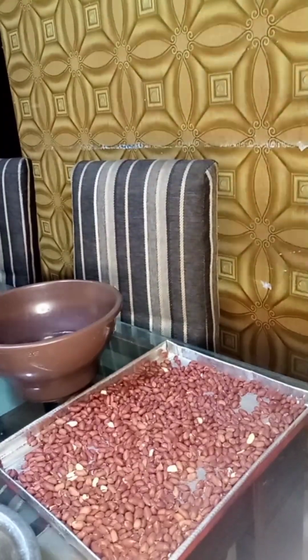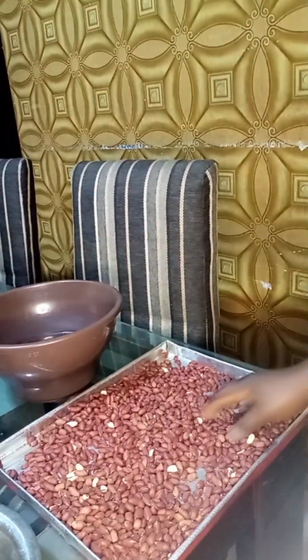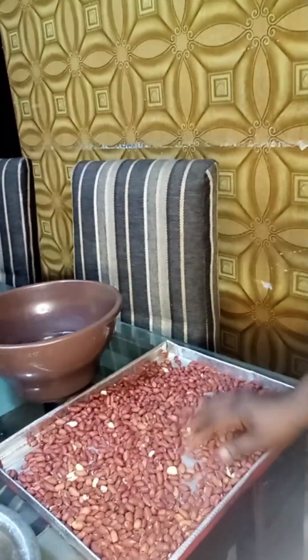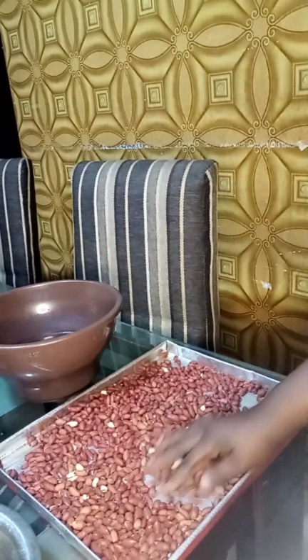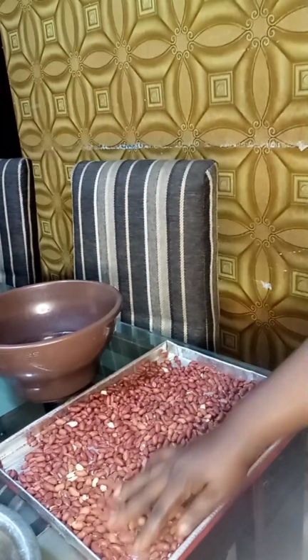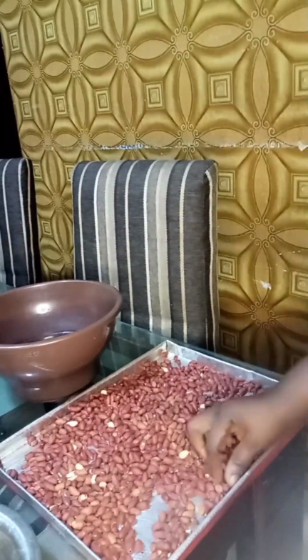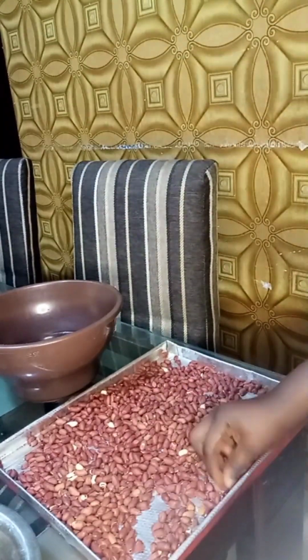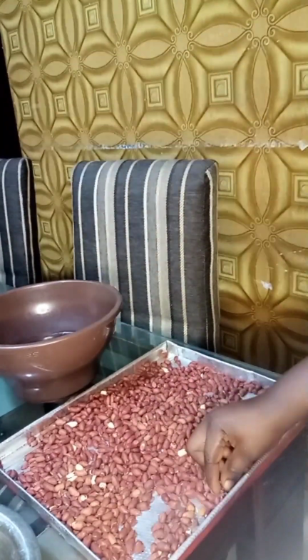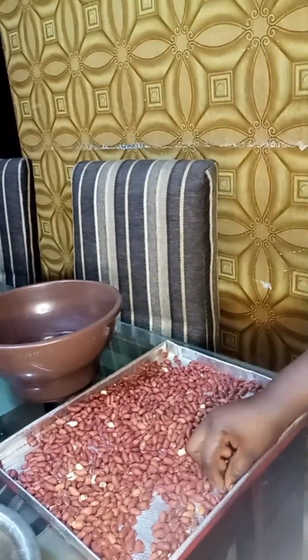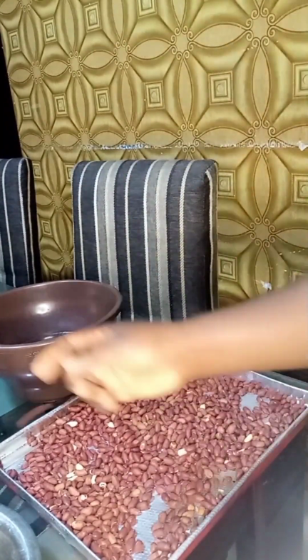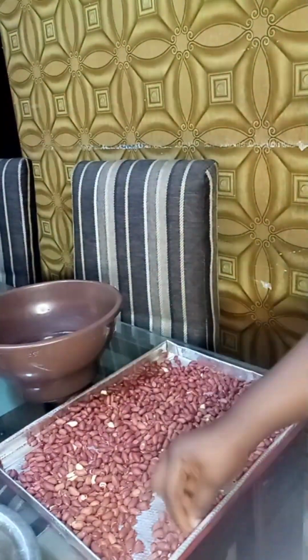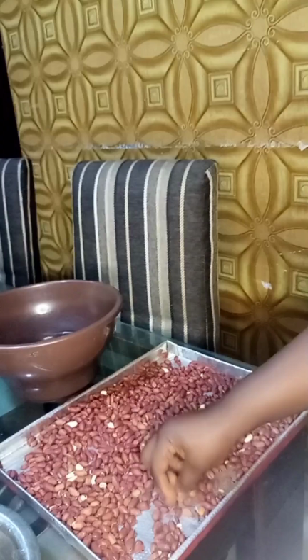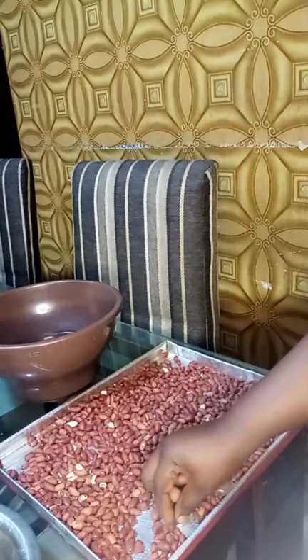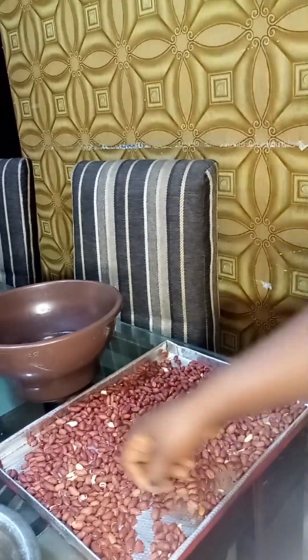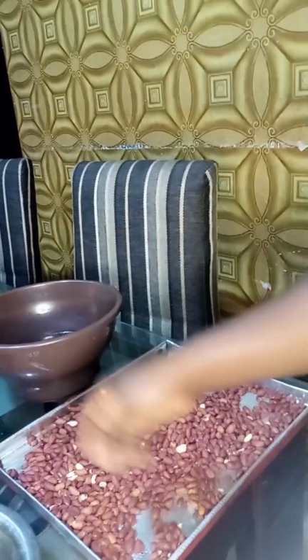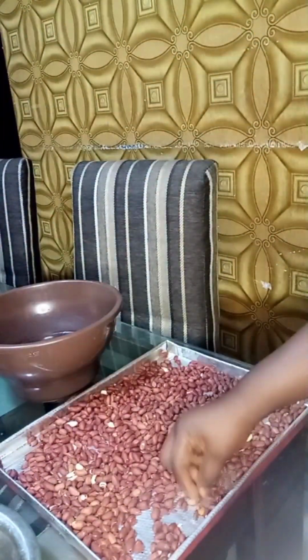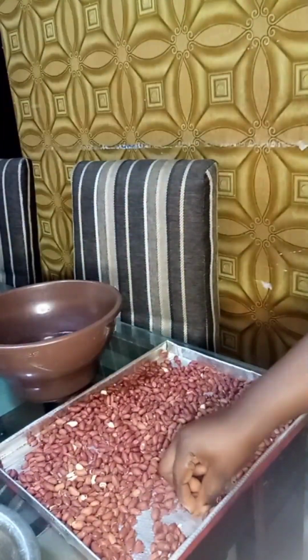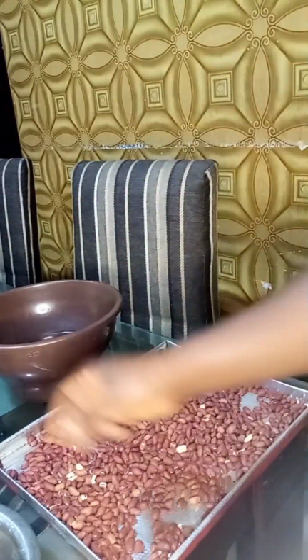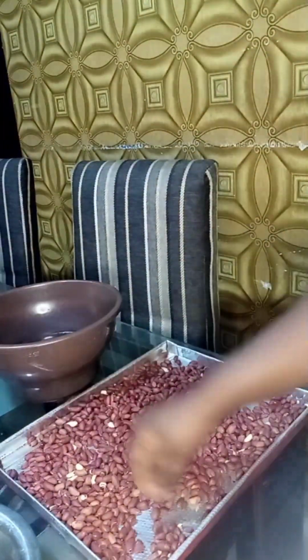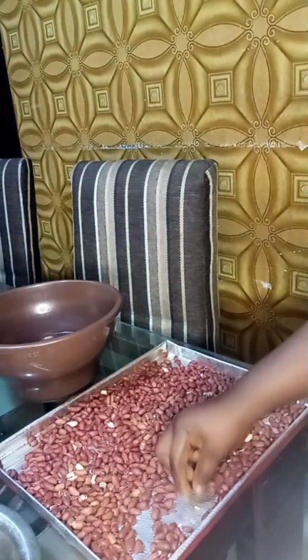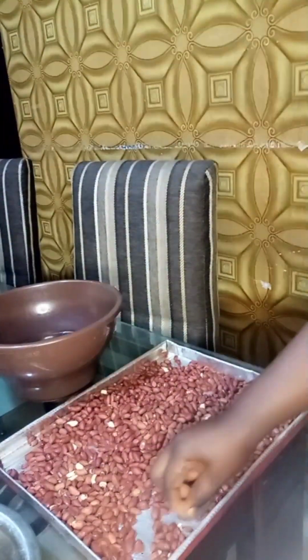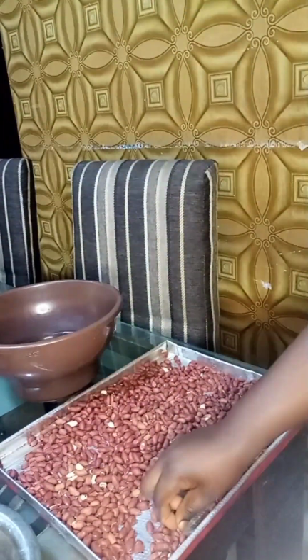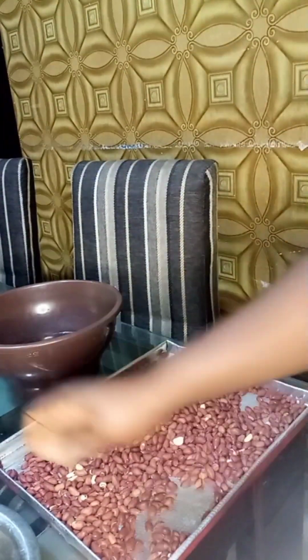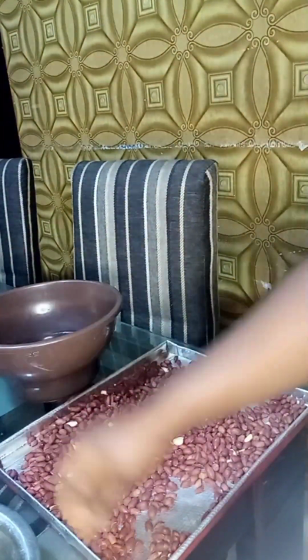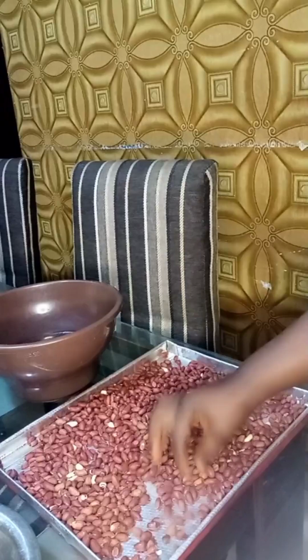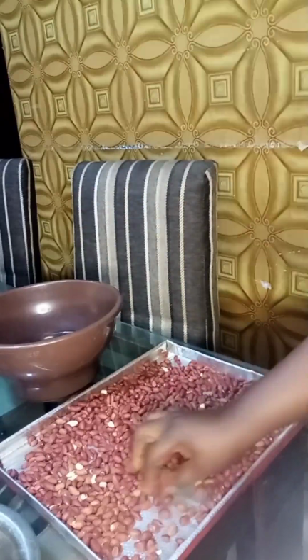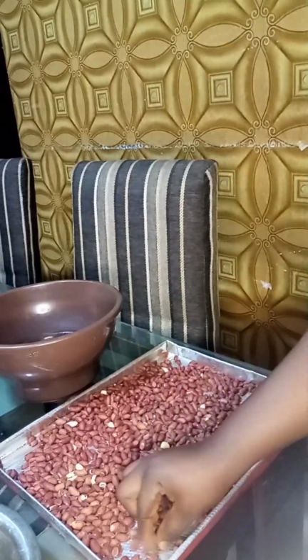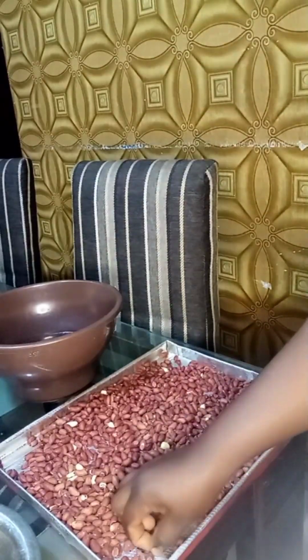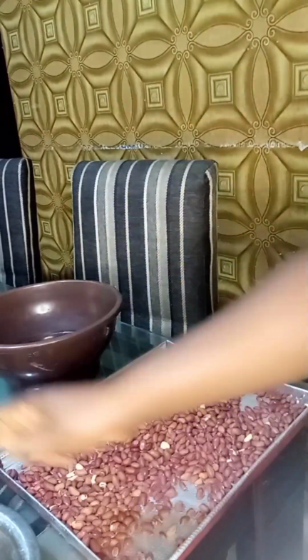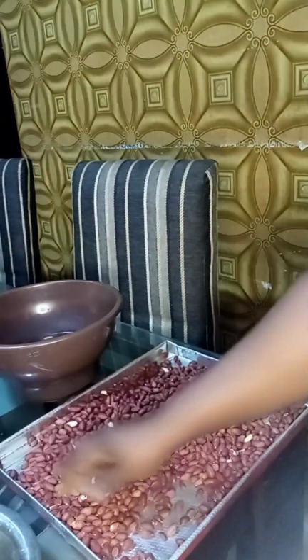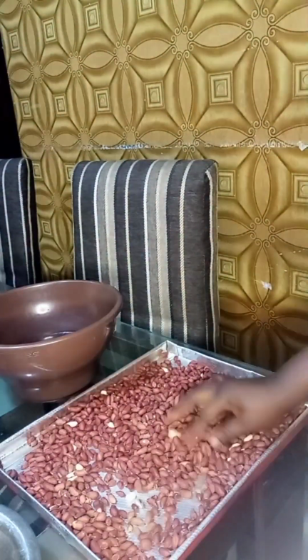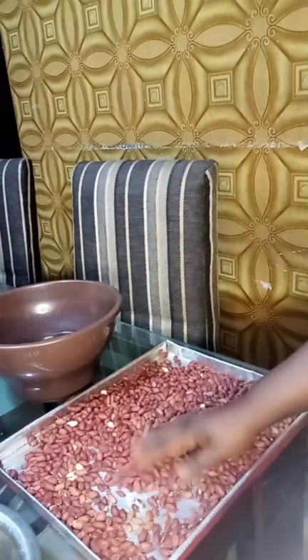Hi guys, welcome back to my channel. Today we'll be making salted oven-baked groundnuts, so watch the process and see how I do it. What I'm doing here is picking out the bad ones from the groundnuts.